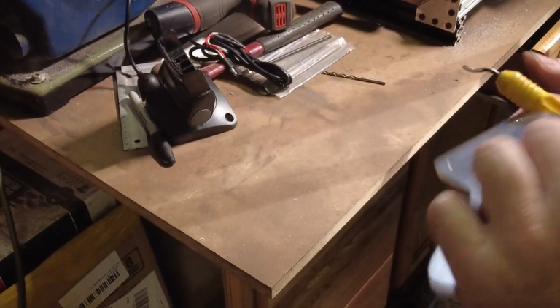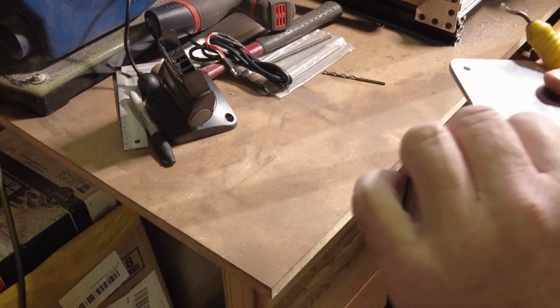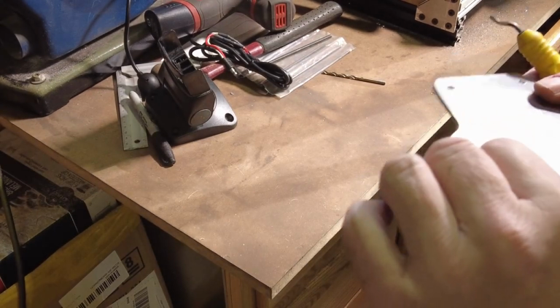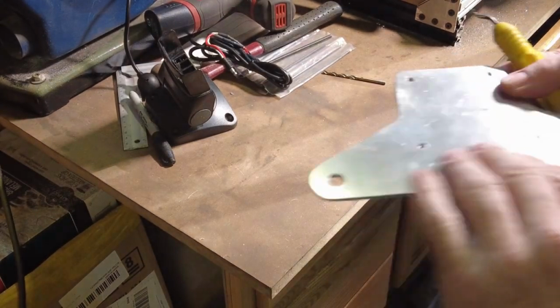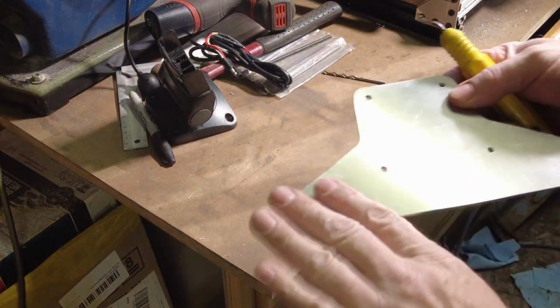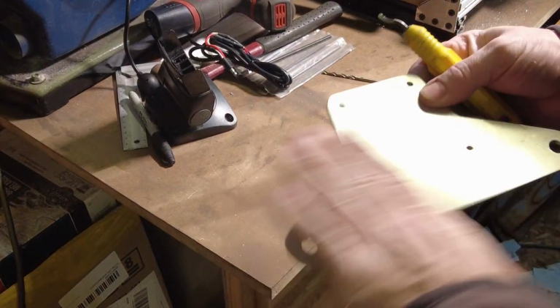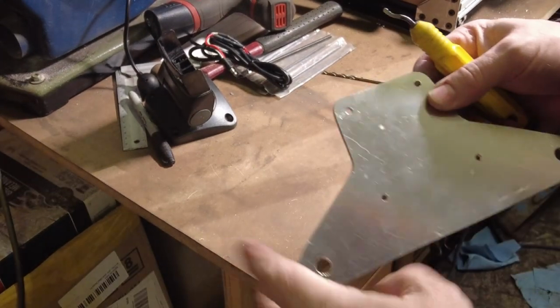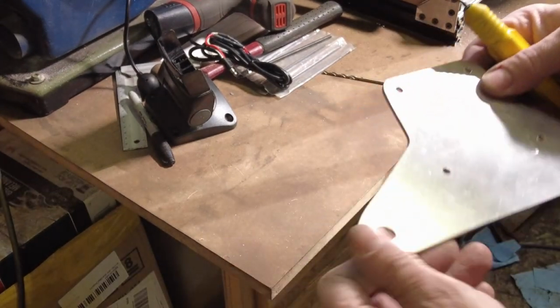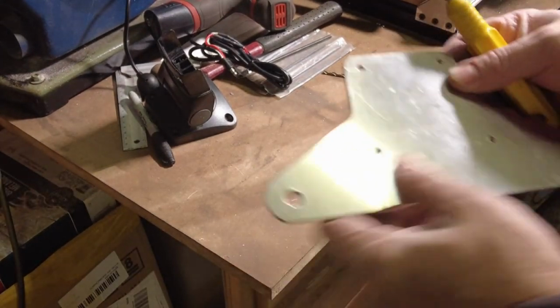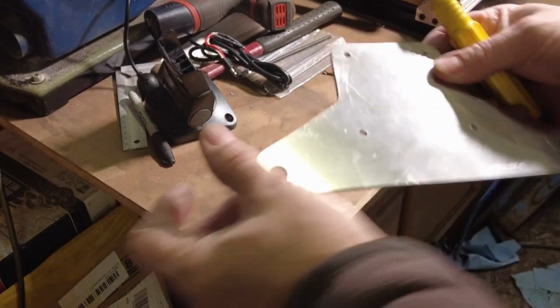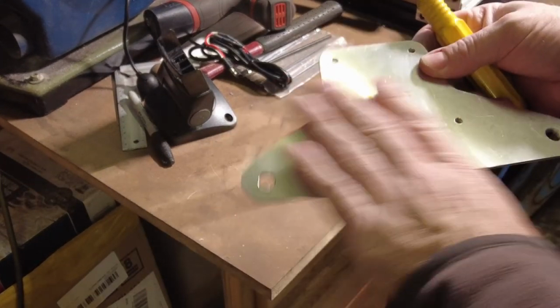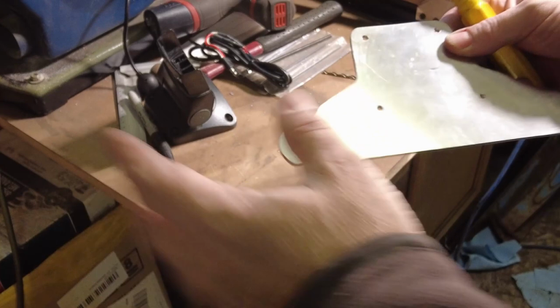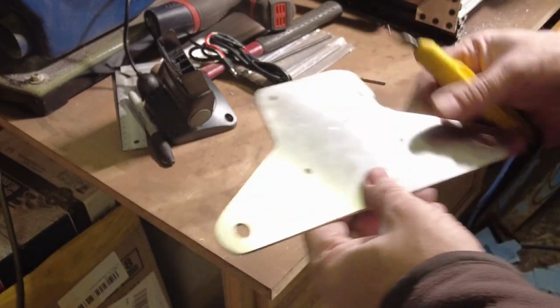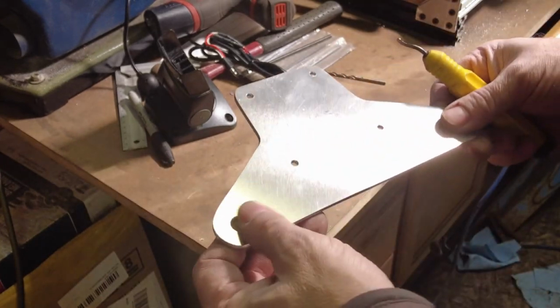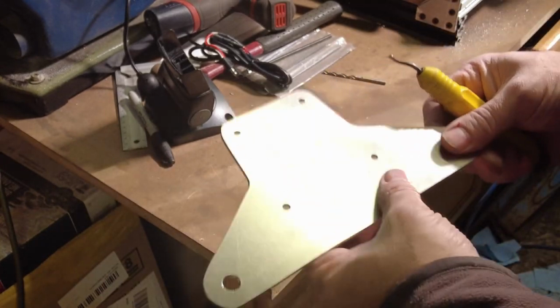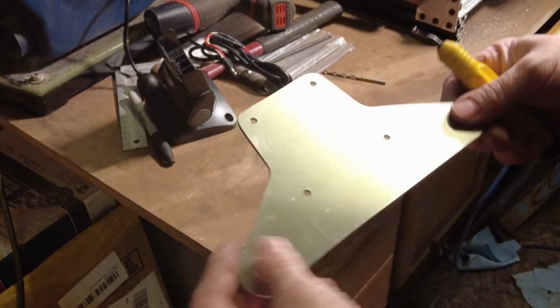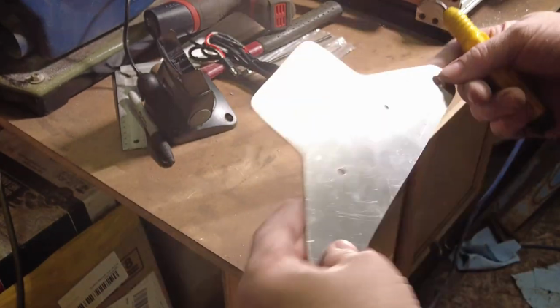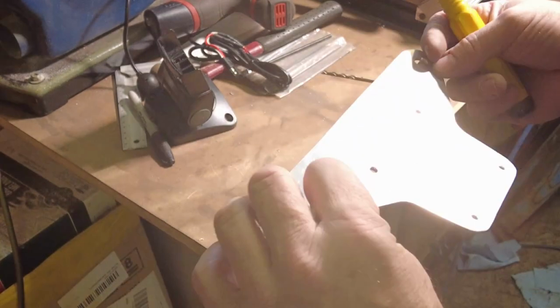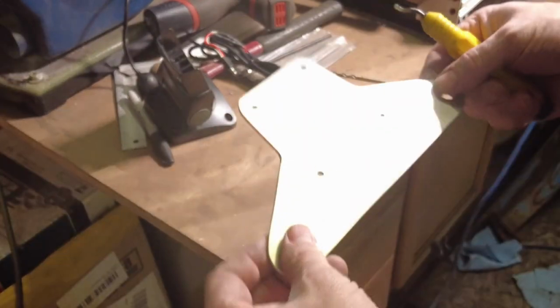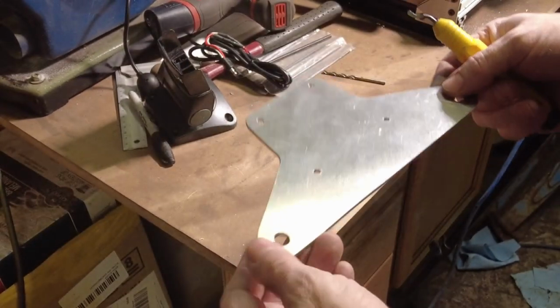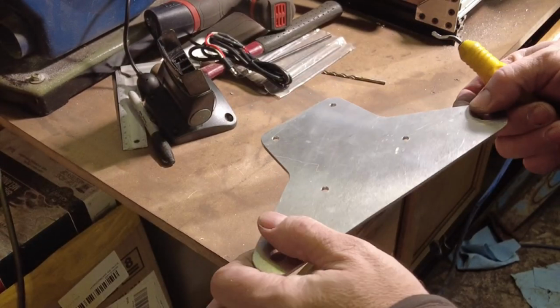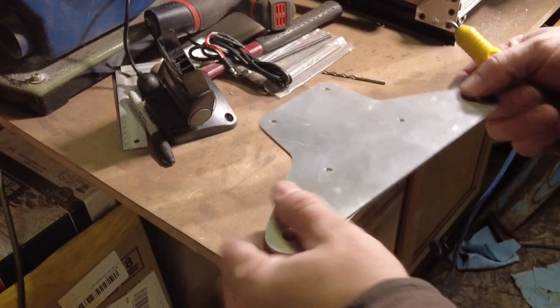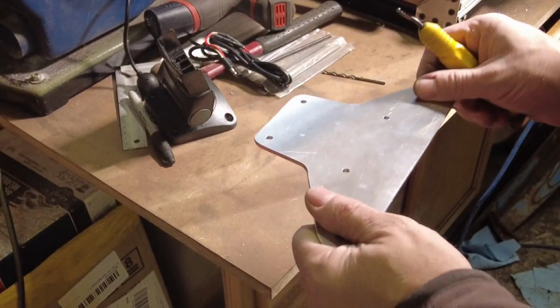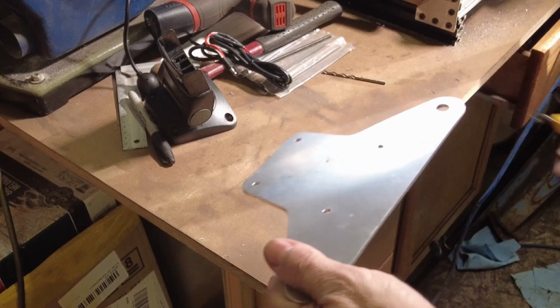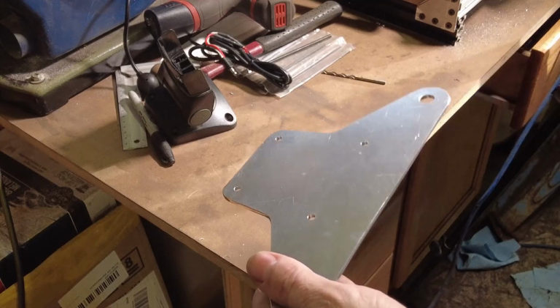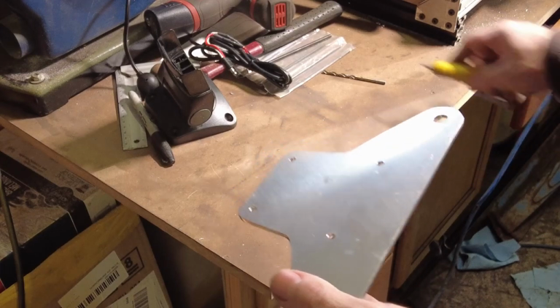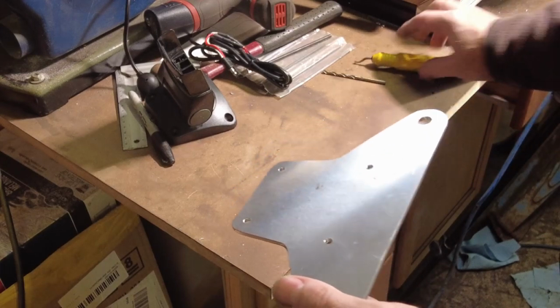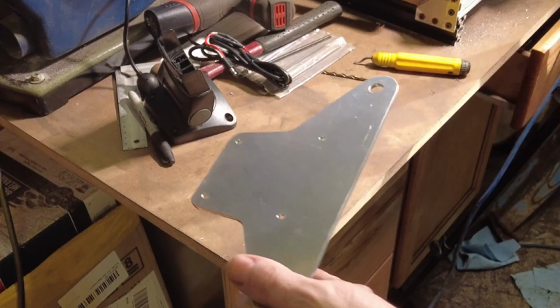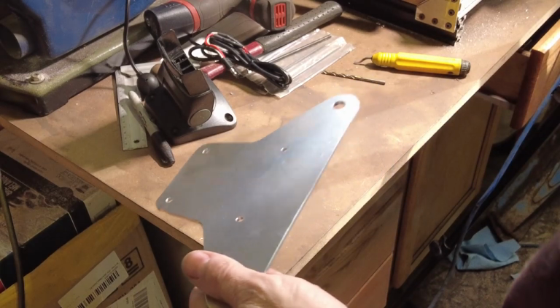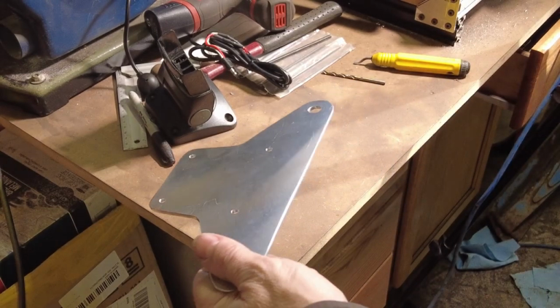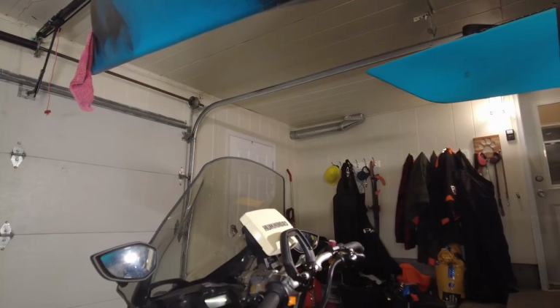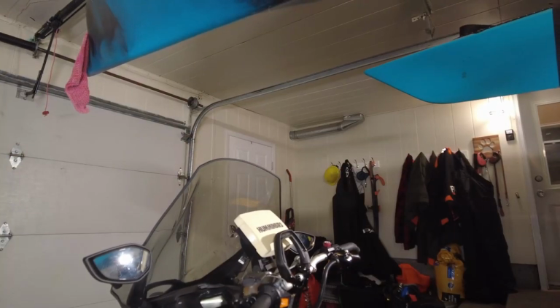There we go — a few little scratches, so take some Scotch-Brite and just give this a quick once over to make it look all nice and uniform. Then we just have to bend the ears up a little bit and it'll be ready to mount to the snow machine.